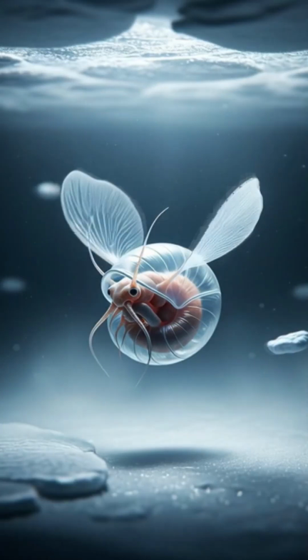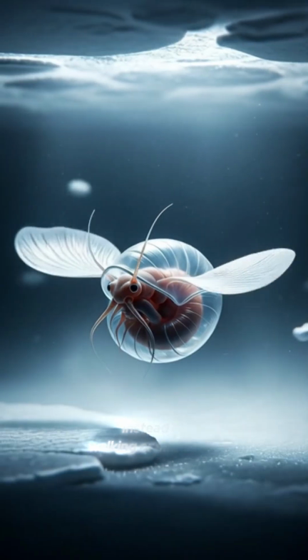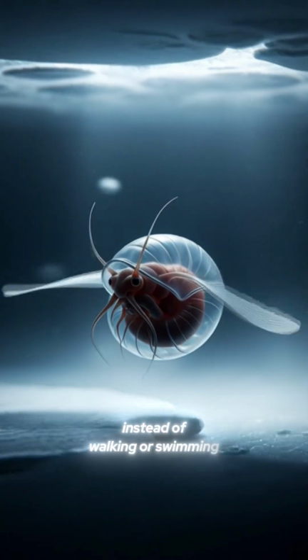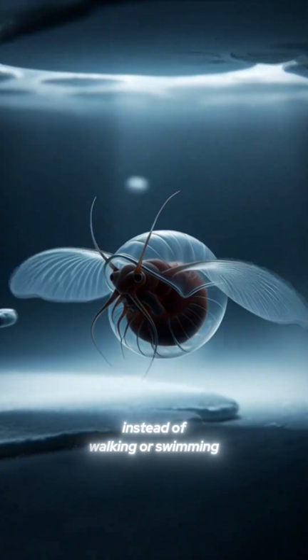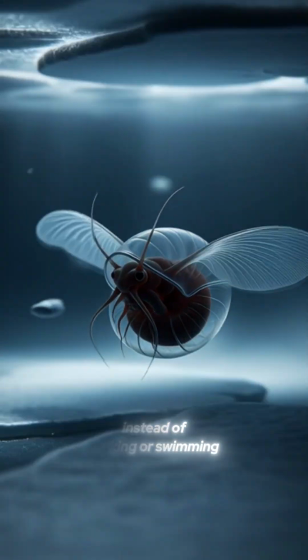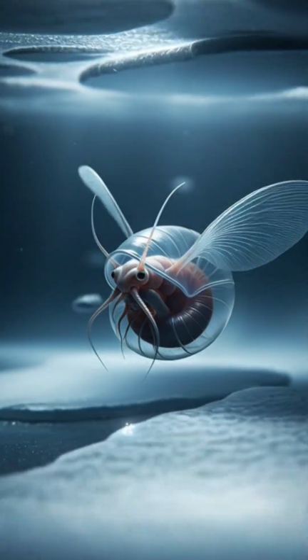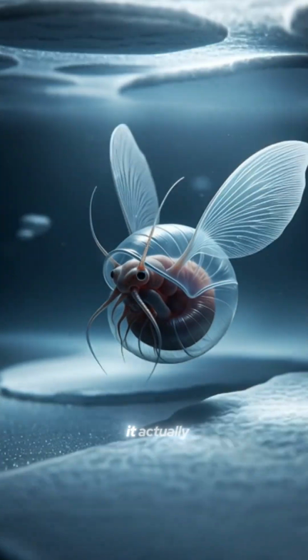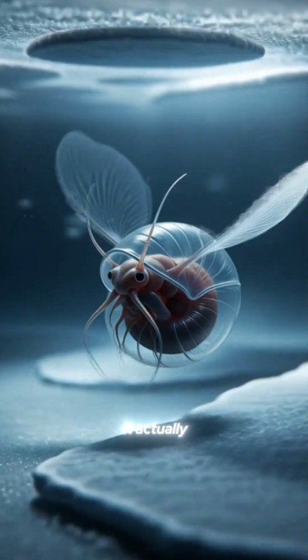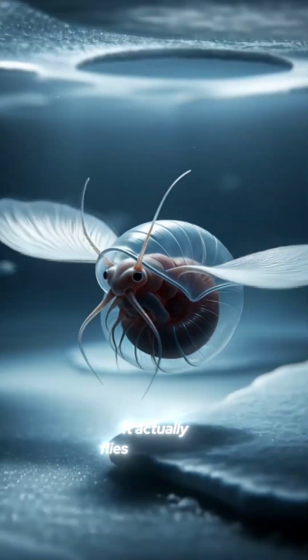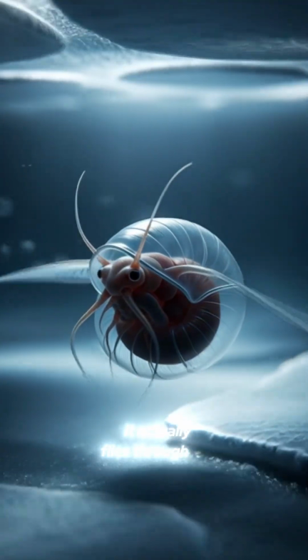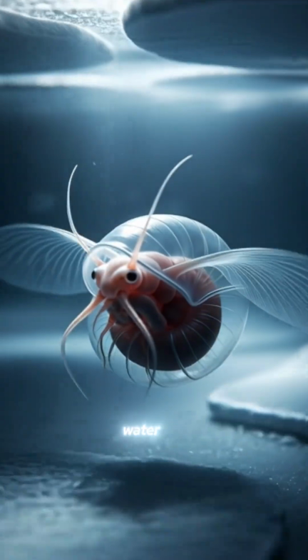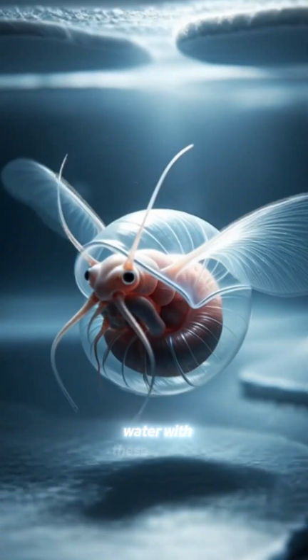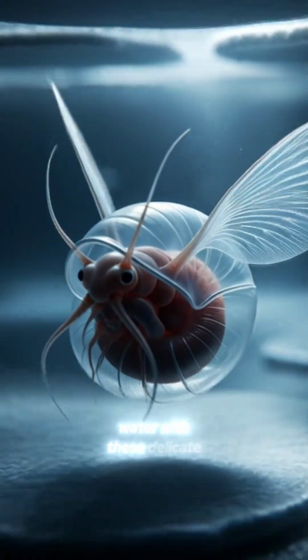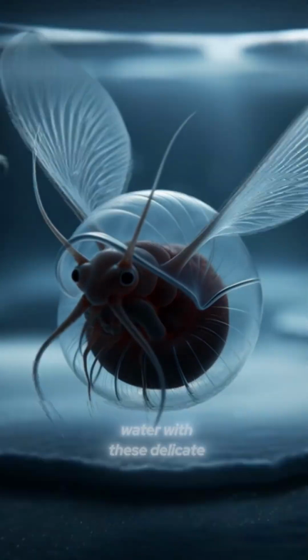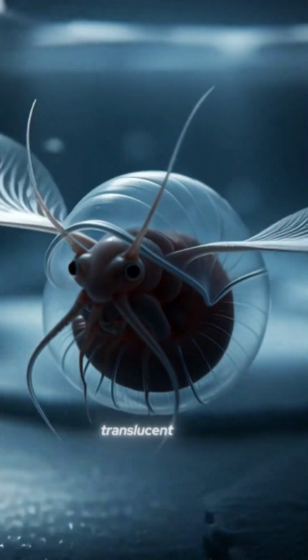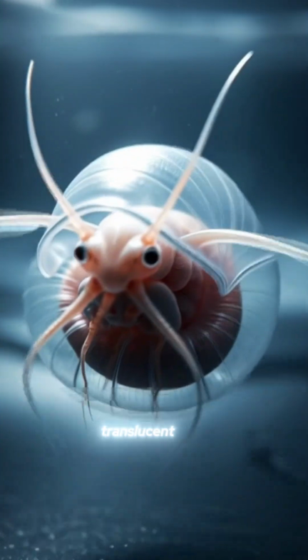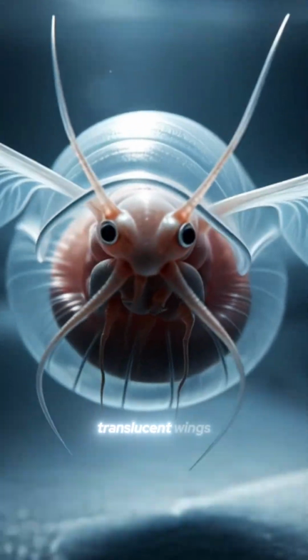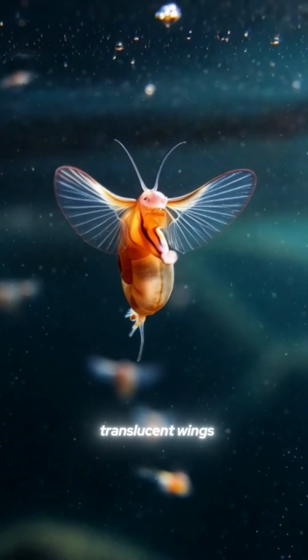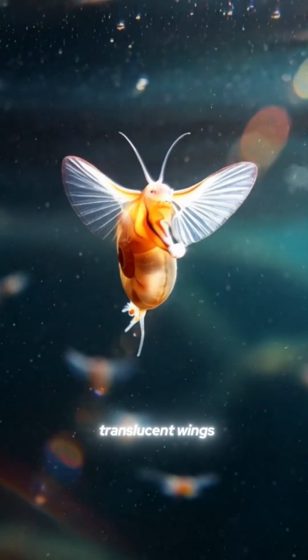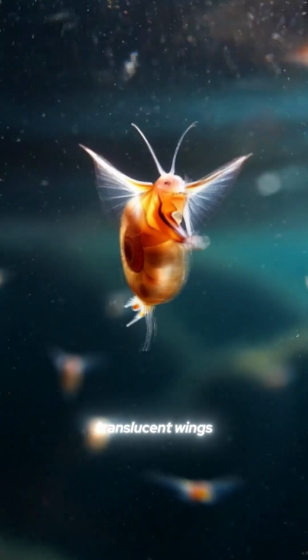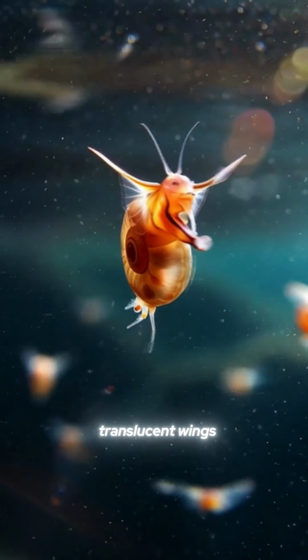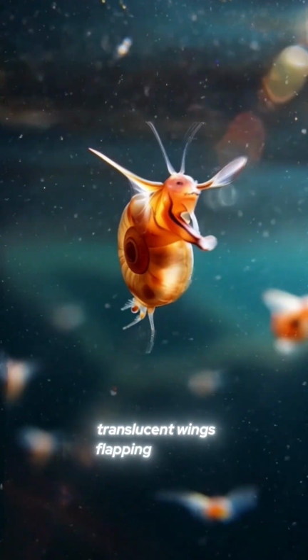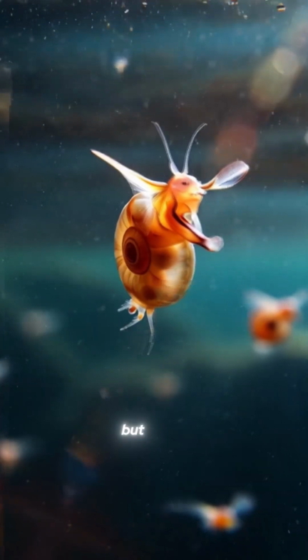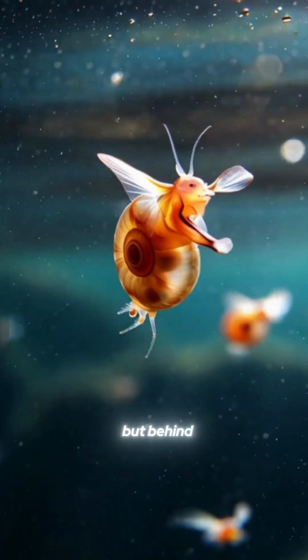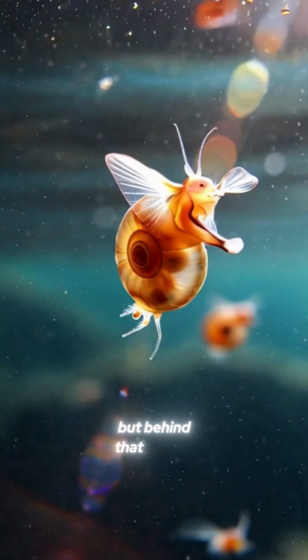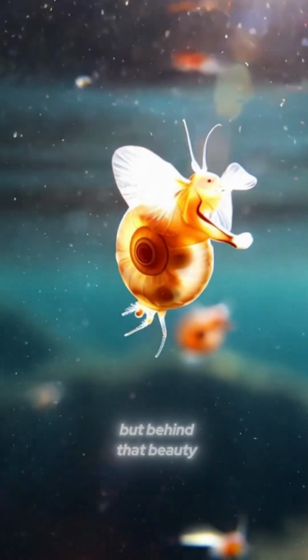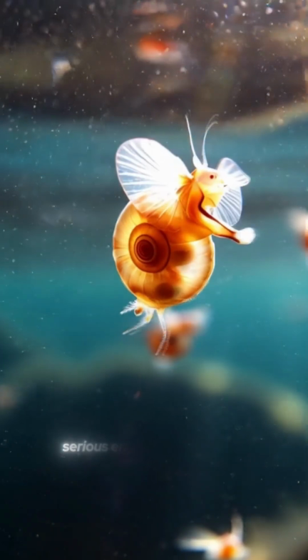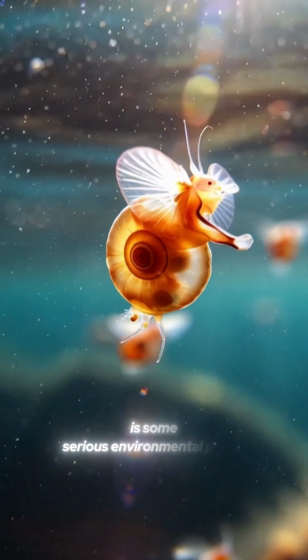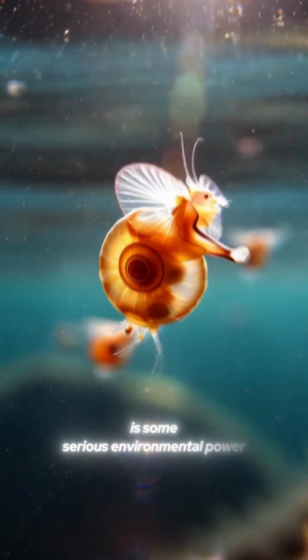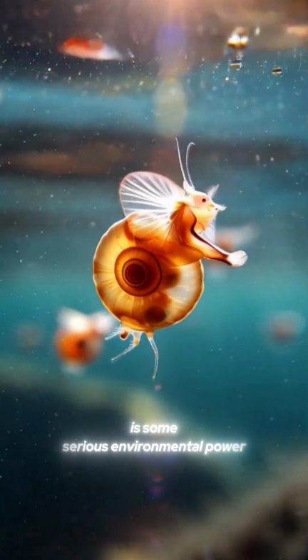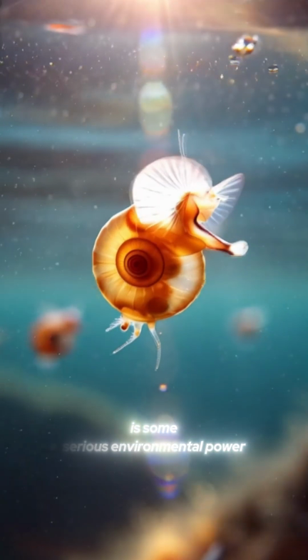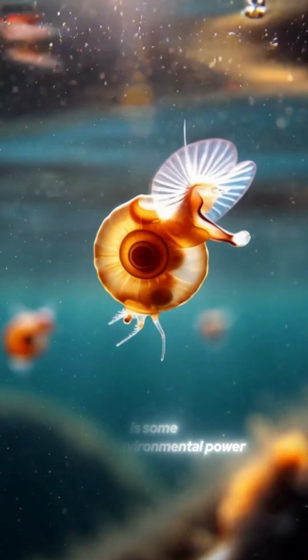Instead of walking or swimming, it actually flies through the water with these delicate, translucent wings, flapping perfectly. But behind that beauty is some serious environmental power.